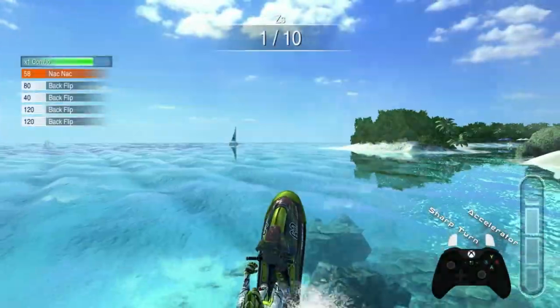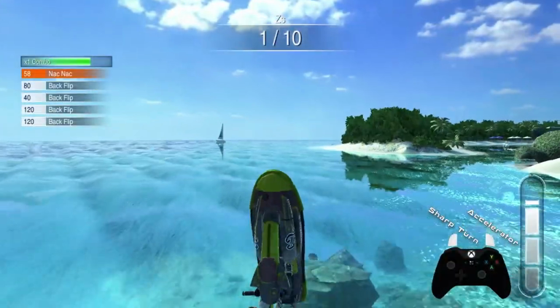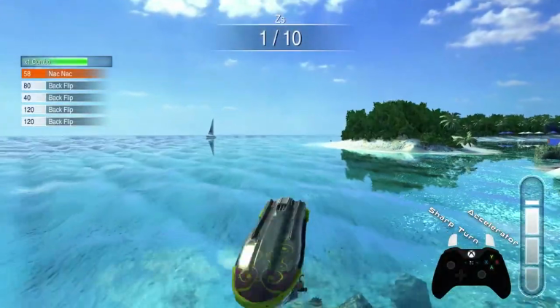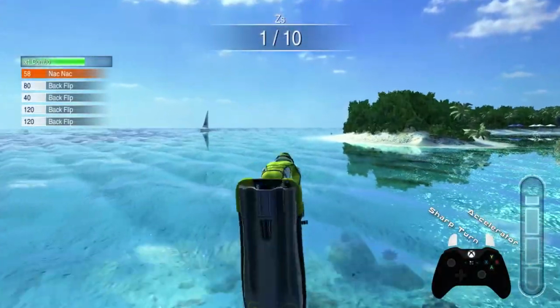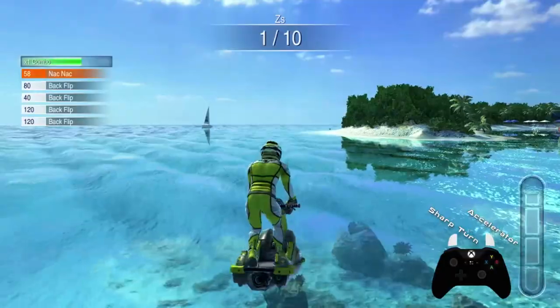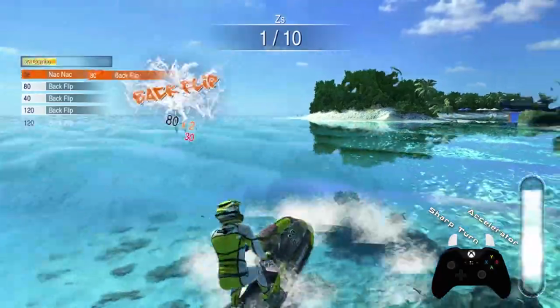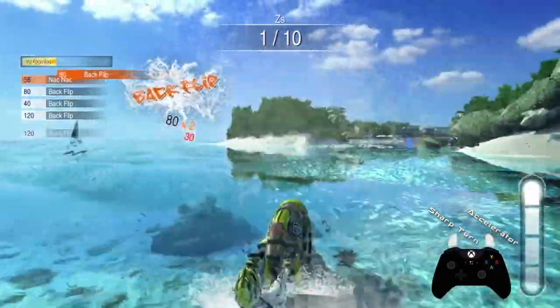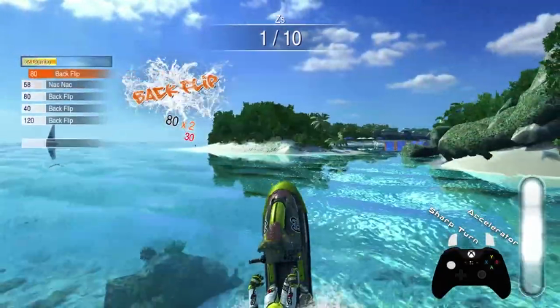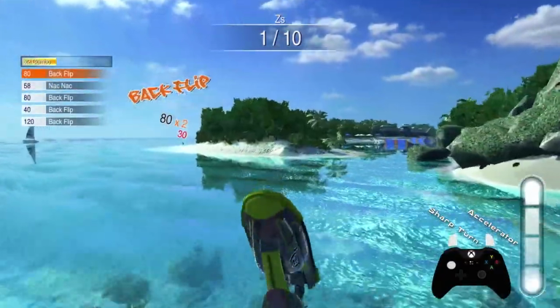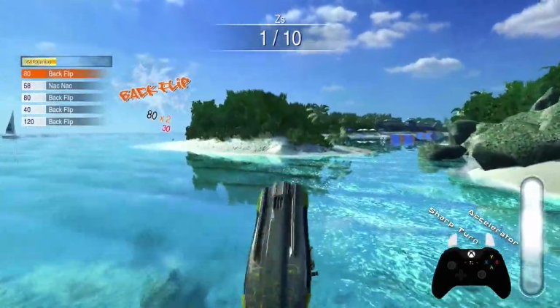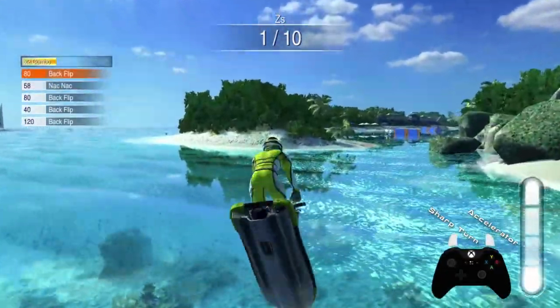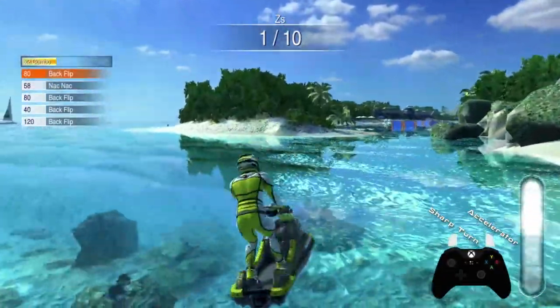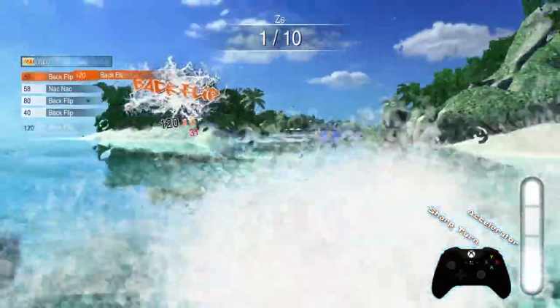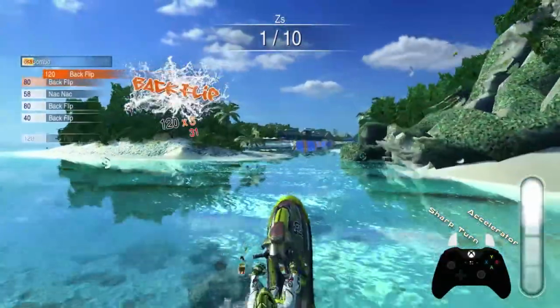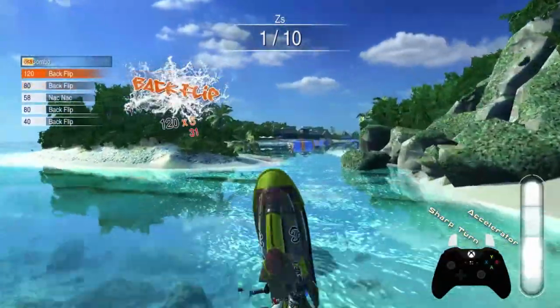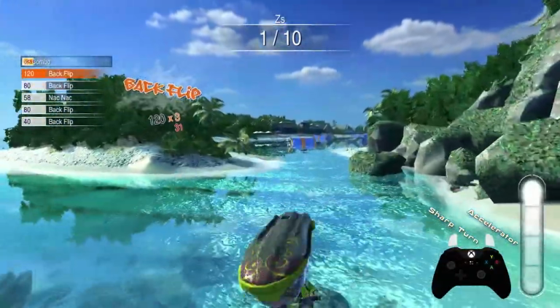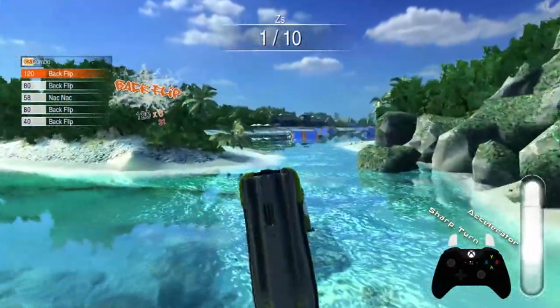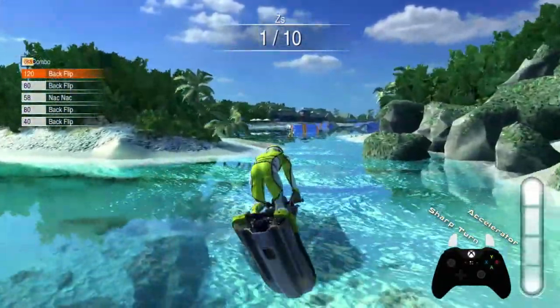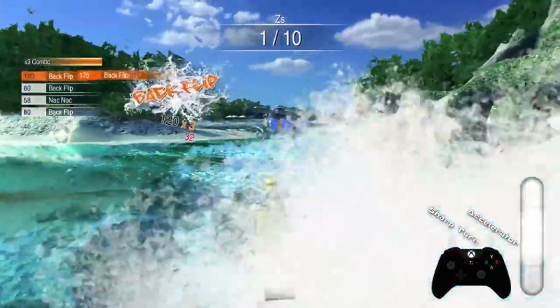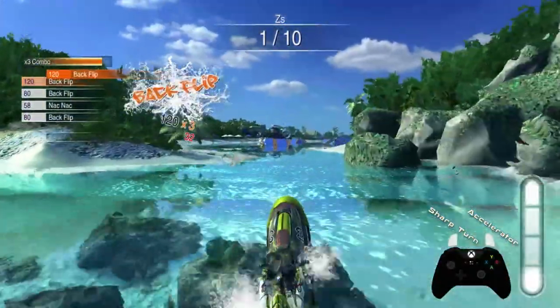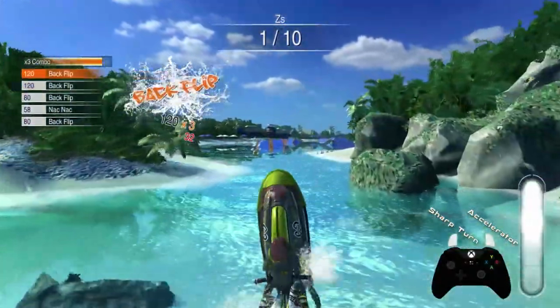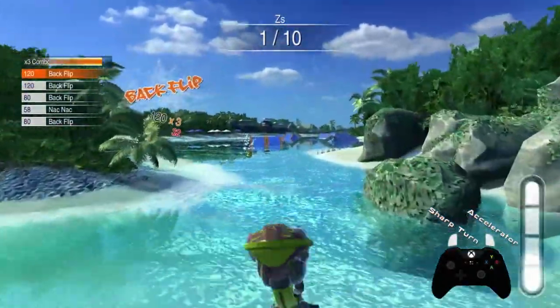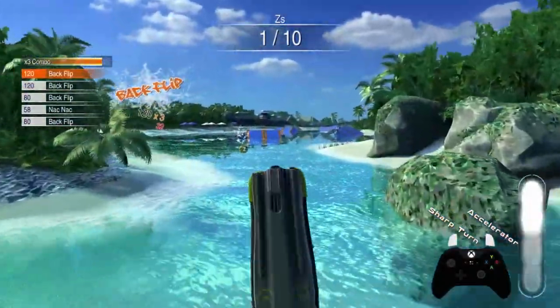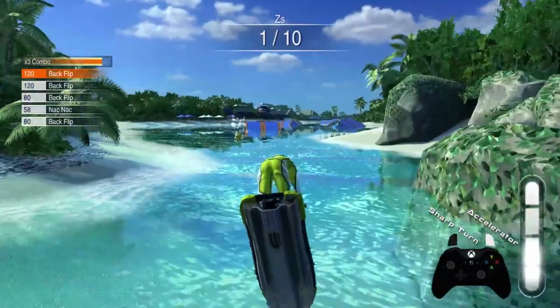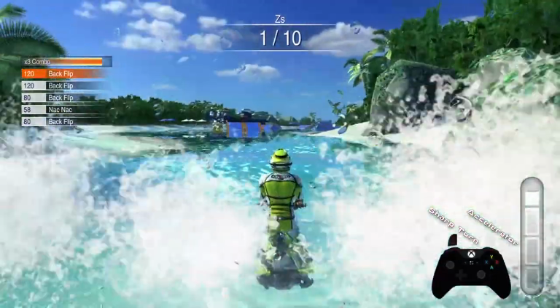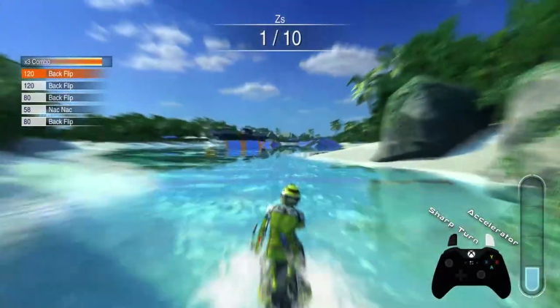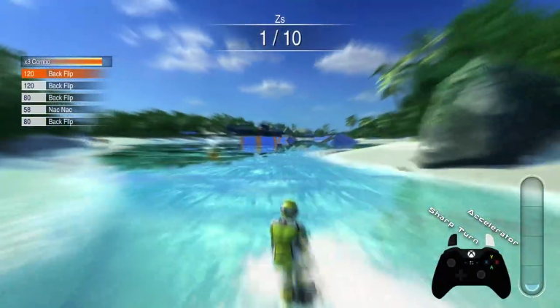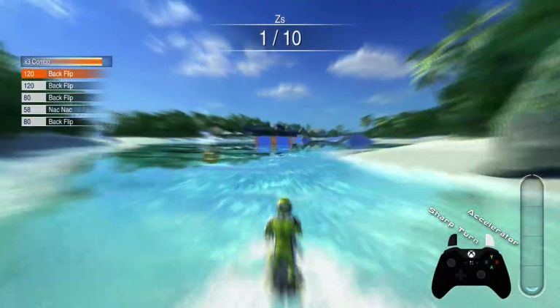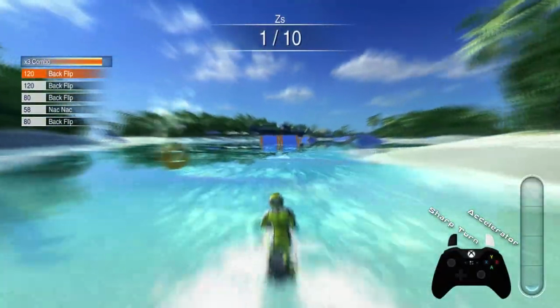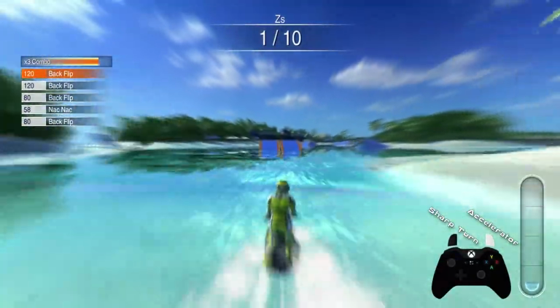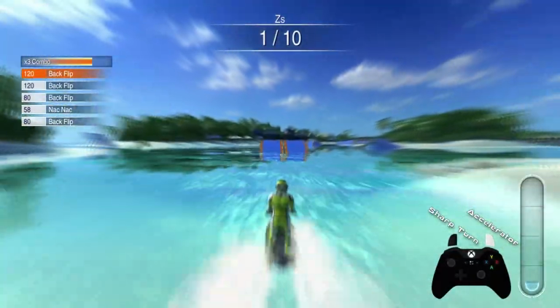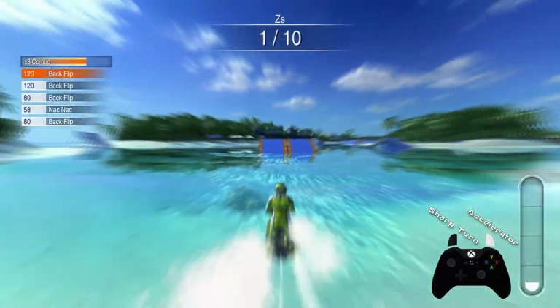What's up ladies and gentlemen and welcome to Aqua Motor Racing Utopia! Today we'll be looking at some basic tips and tricks for a watercraft racing game.